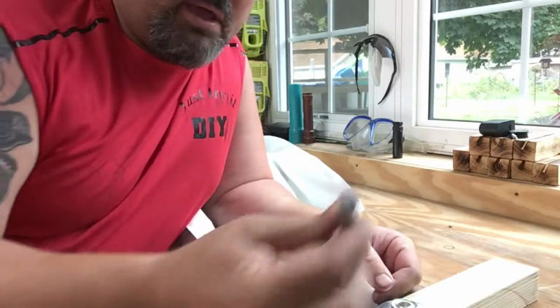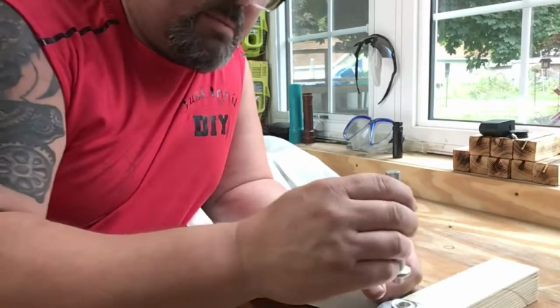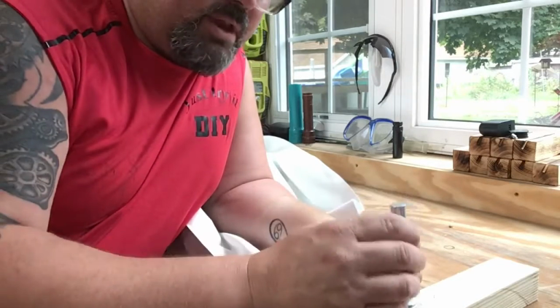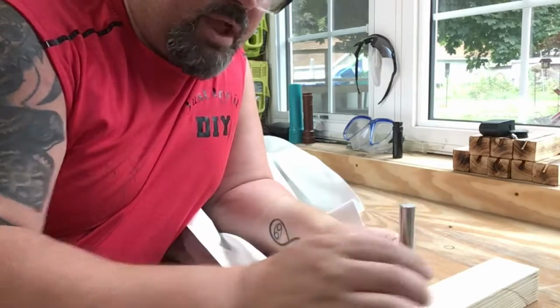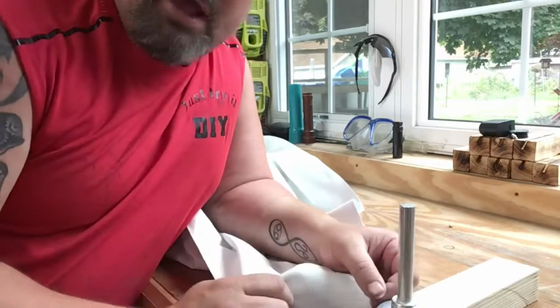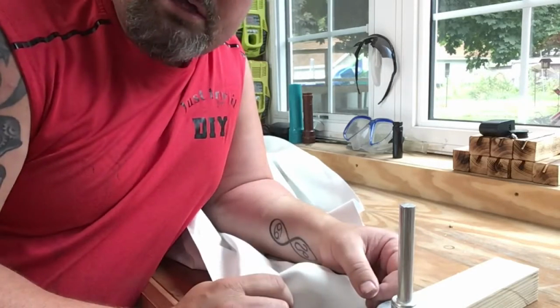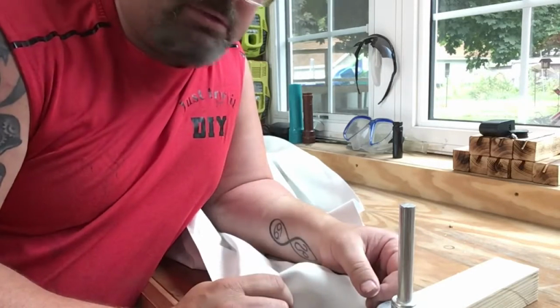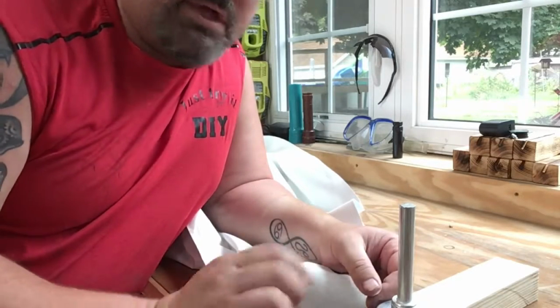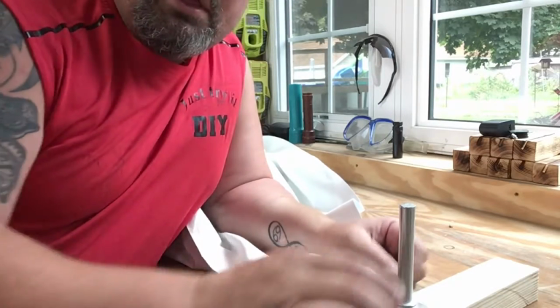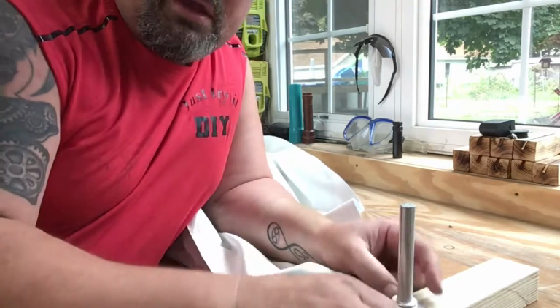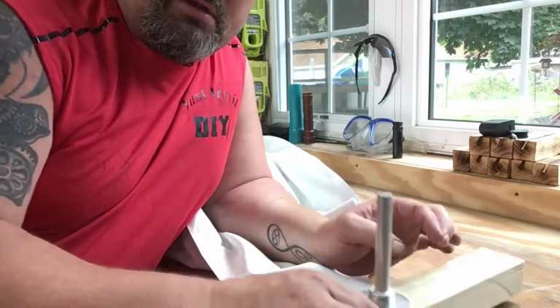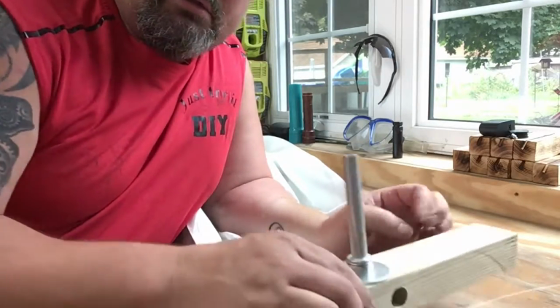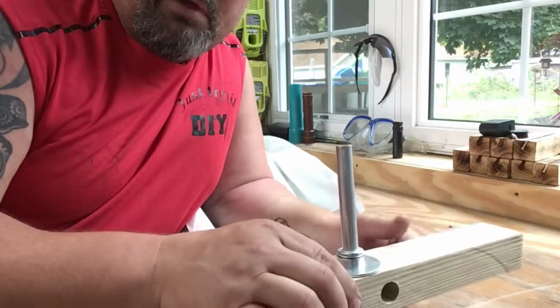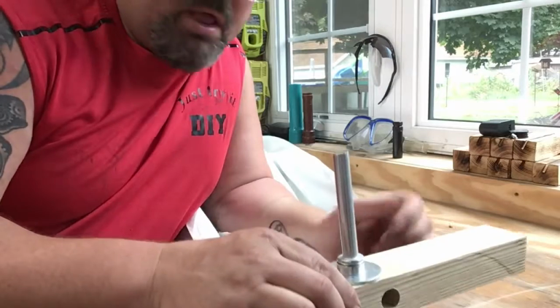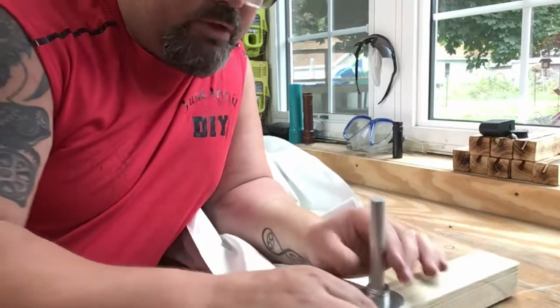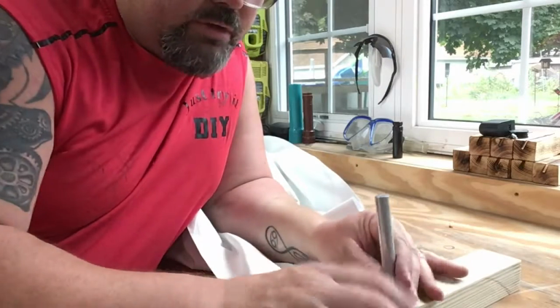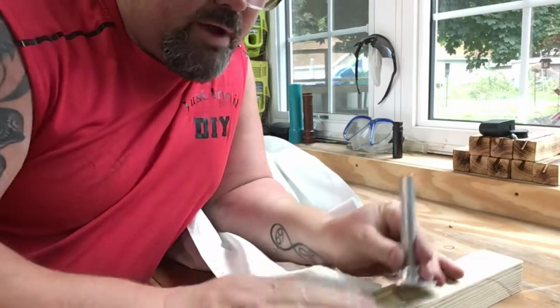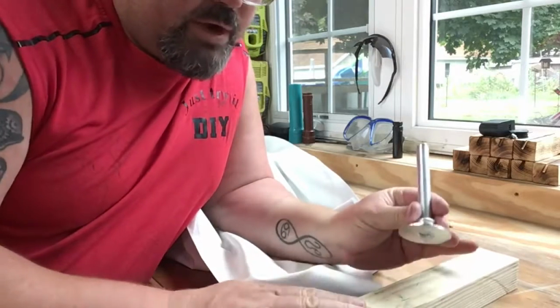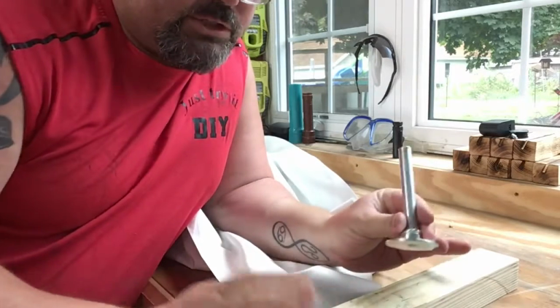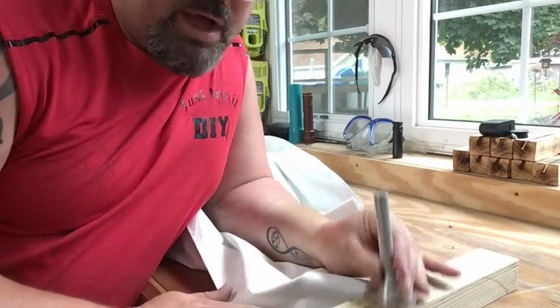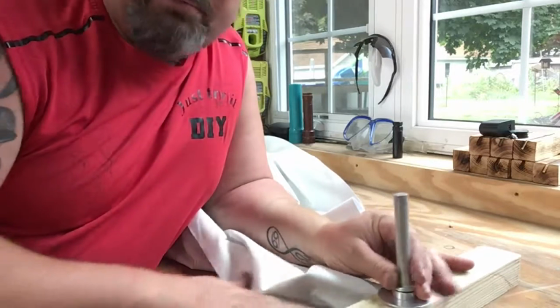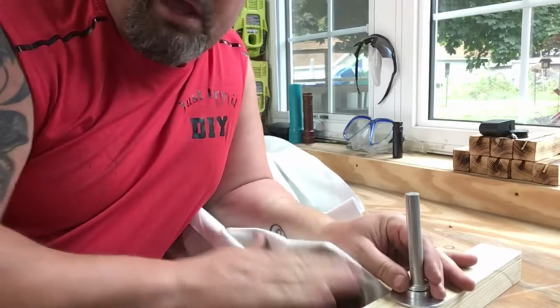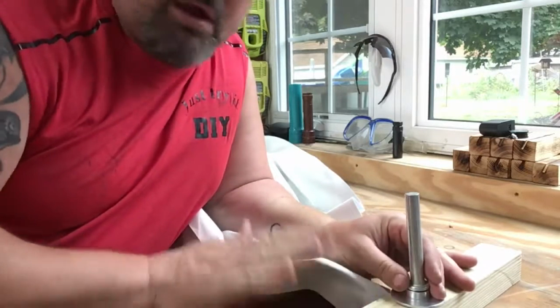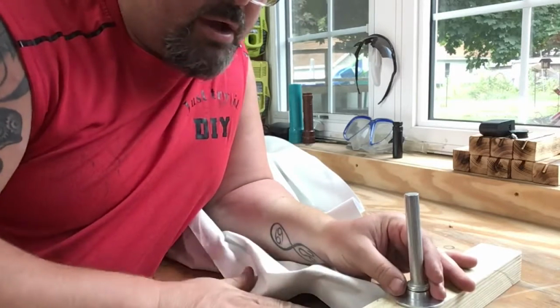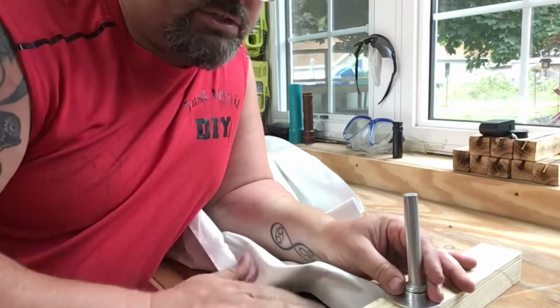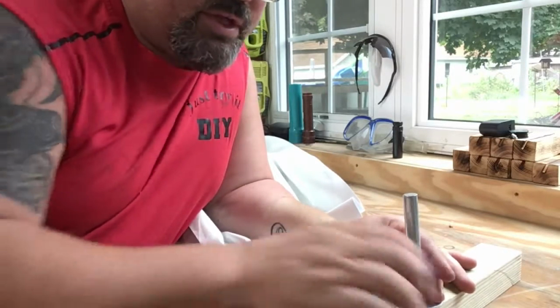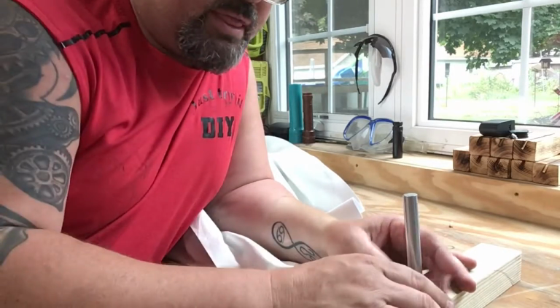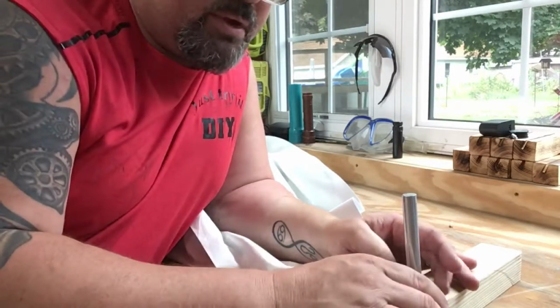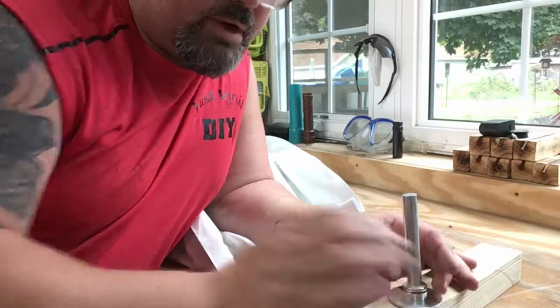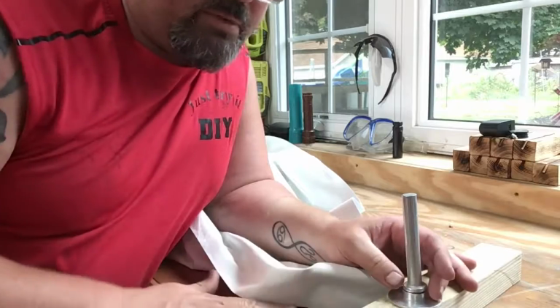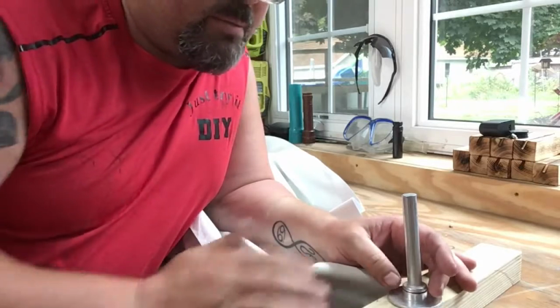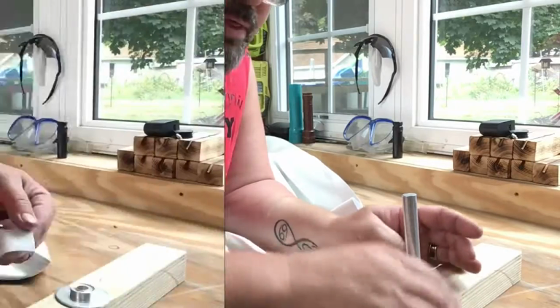The pin that you hammer down onto. We're using a 2x4 here just so we're not hitting on our counters or anything like that — we don't want to damage them.